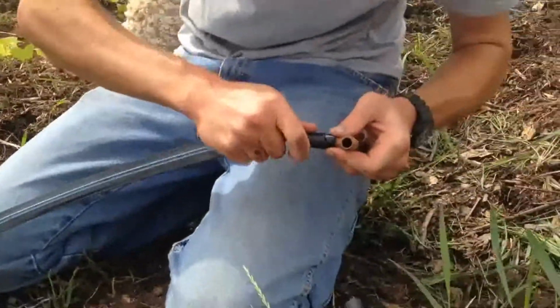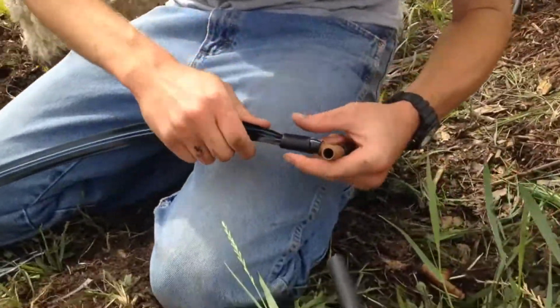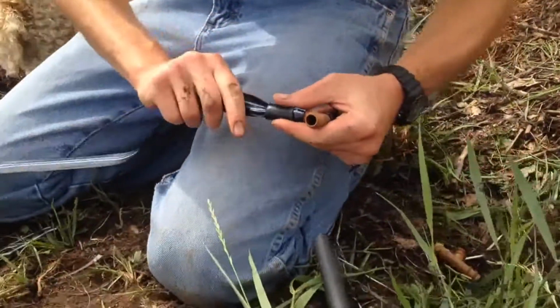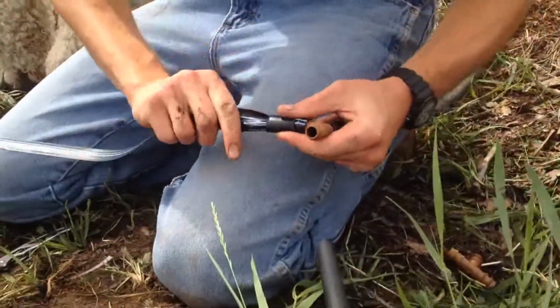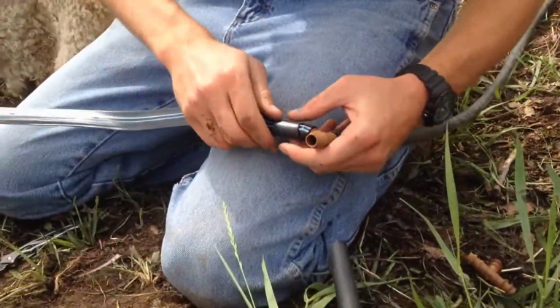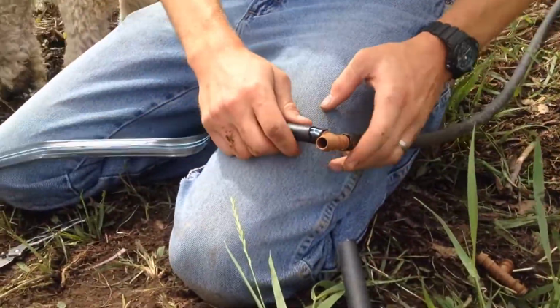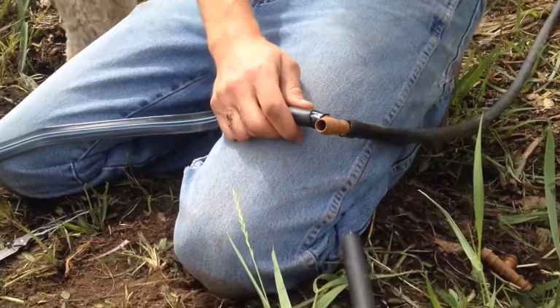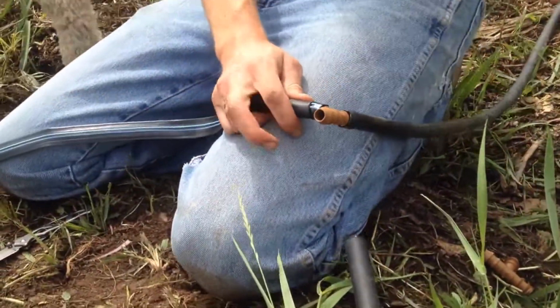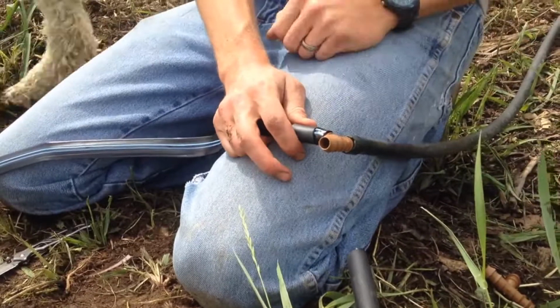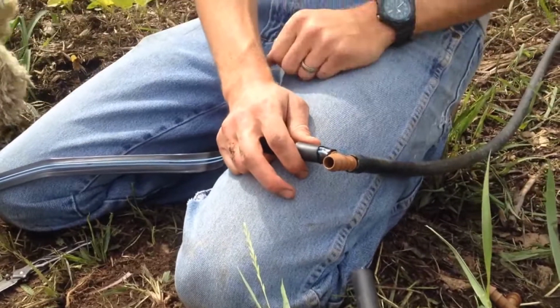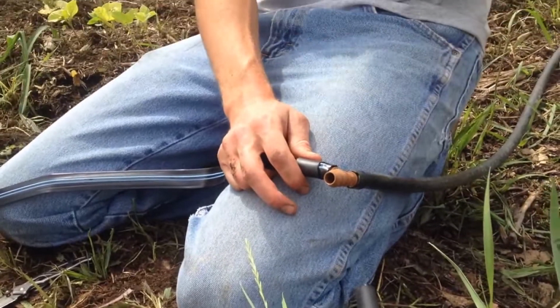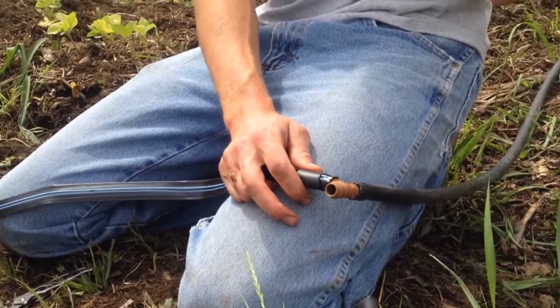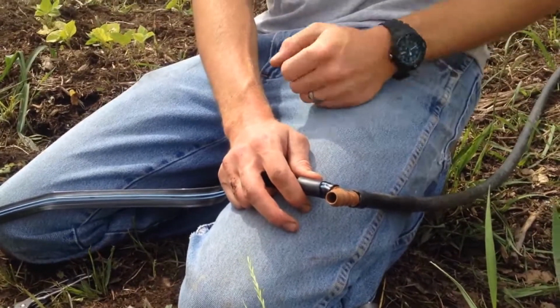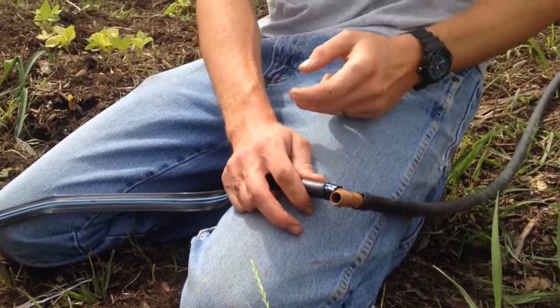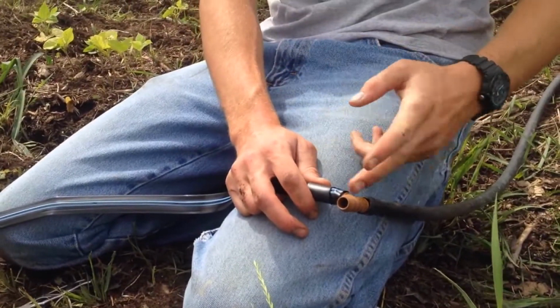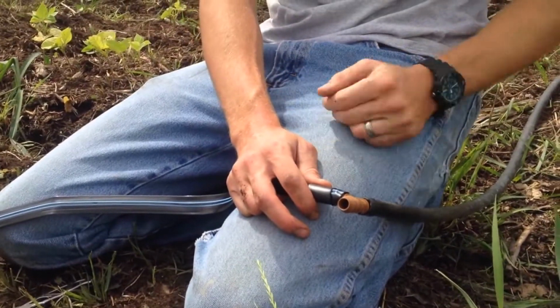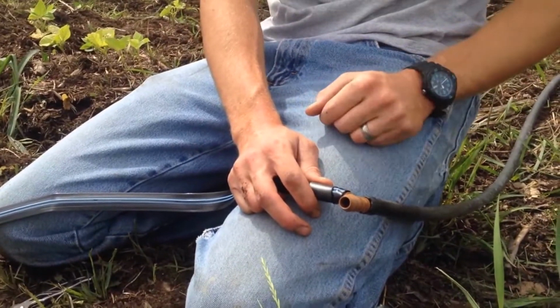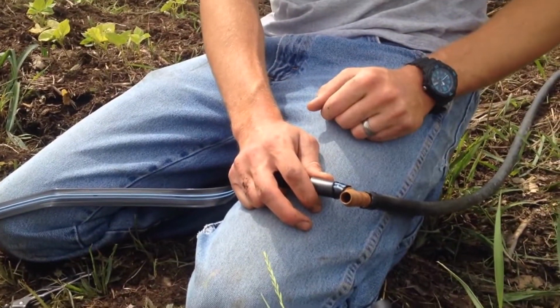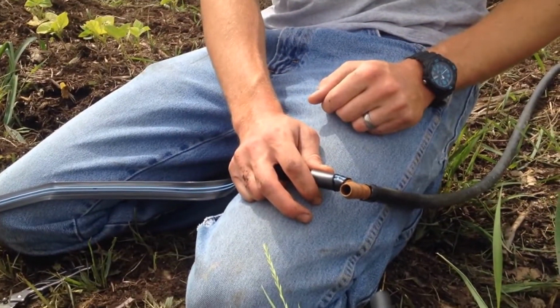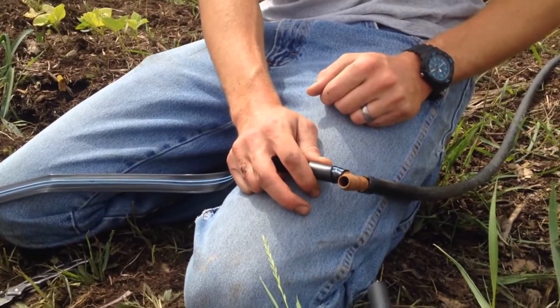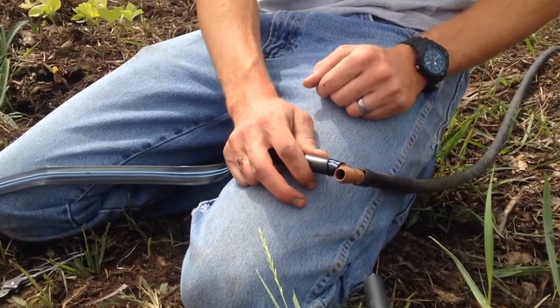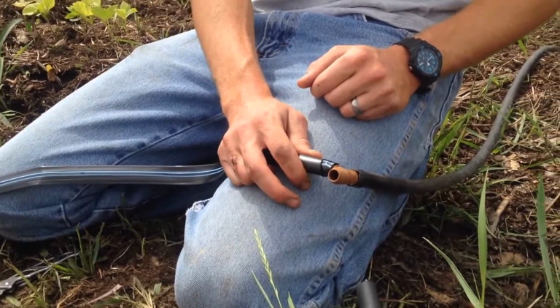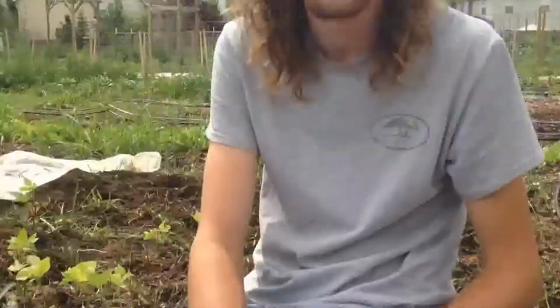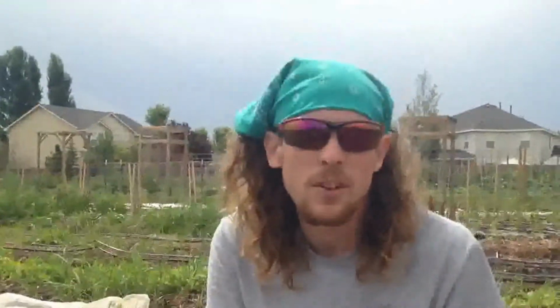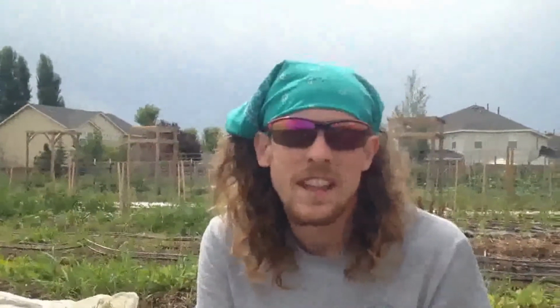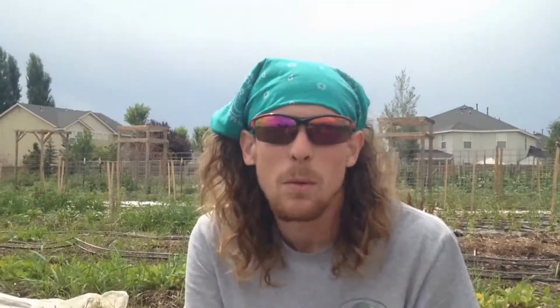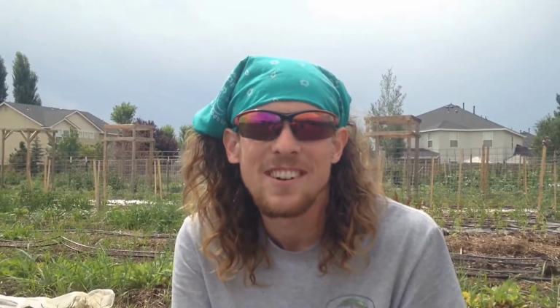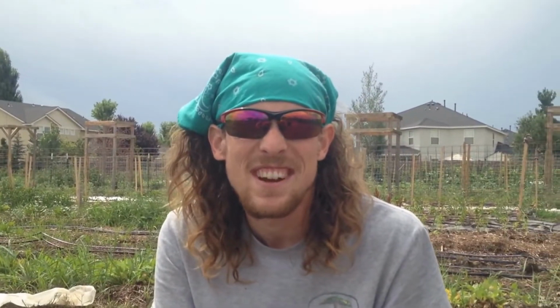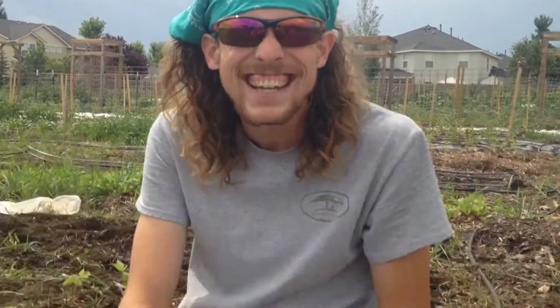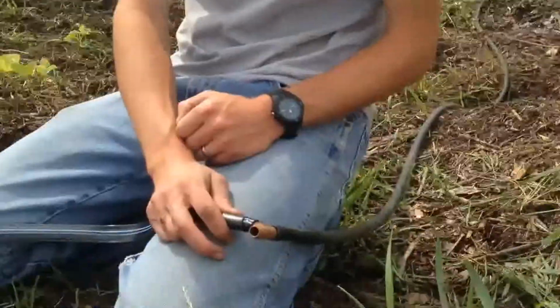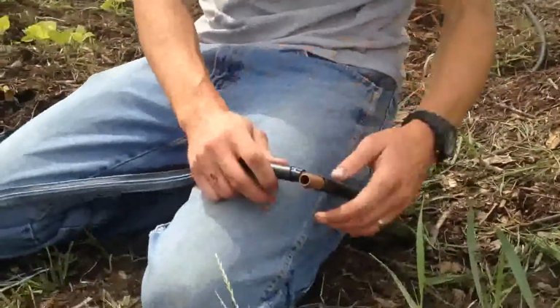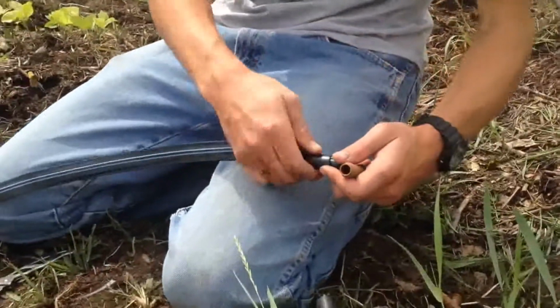I'm noticing that you didn't put any clamps on that drip line. Don't need any. I haven't had any pressure issues yet. Of course, after saying that now we'll probably have all kinds of pressure issues. Jinx yourself.